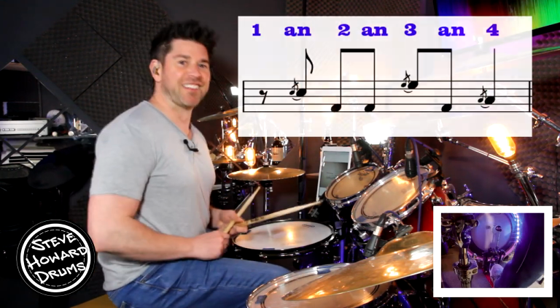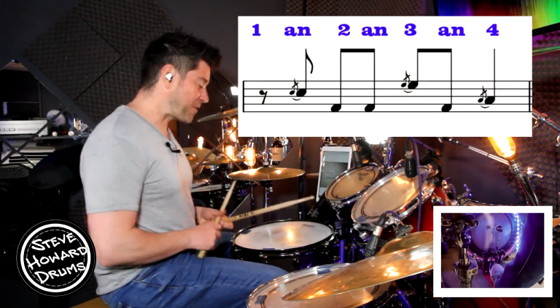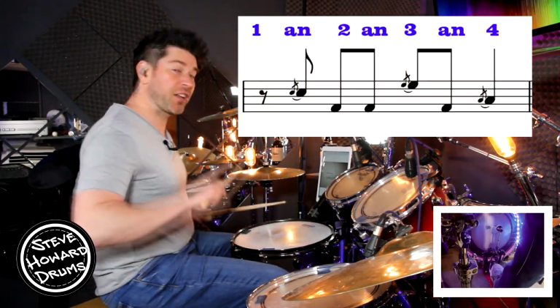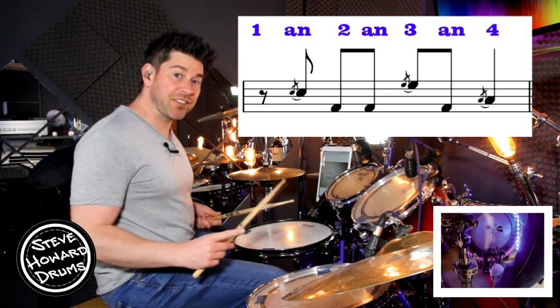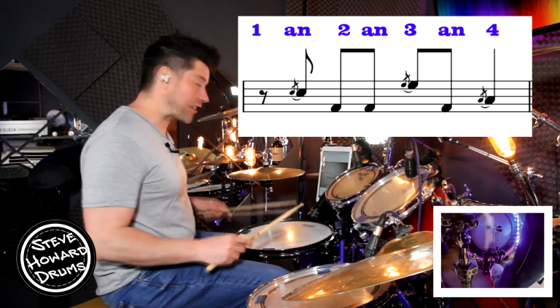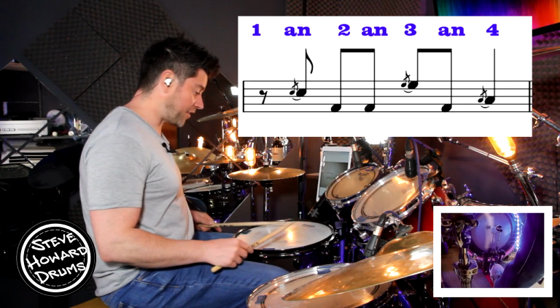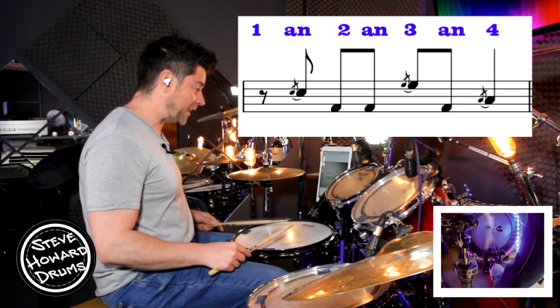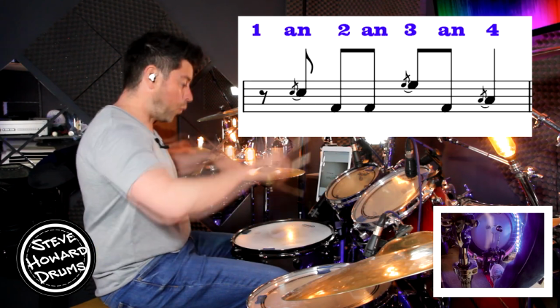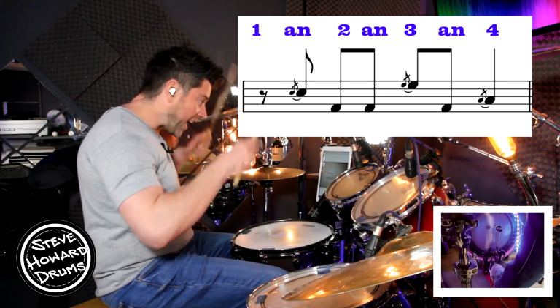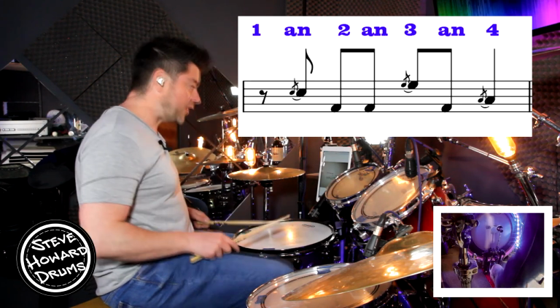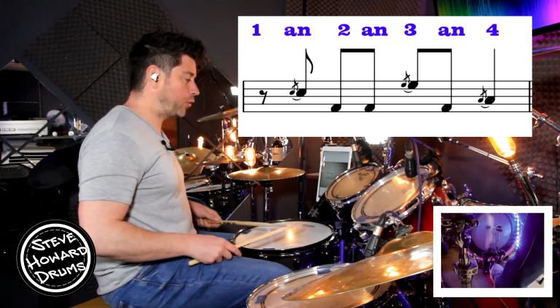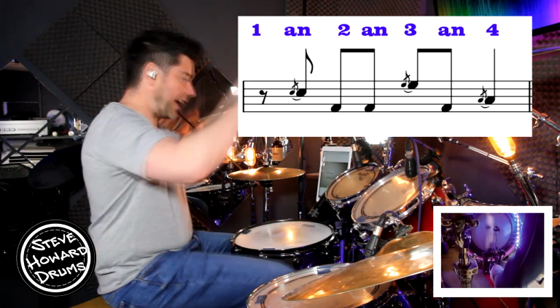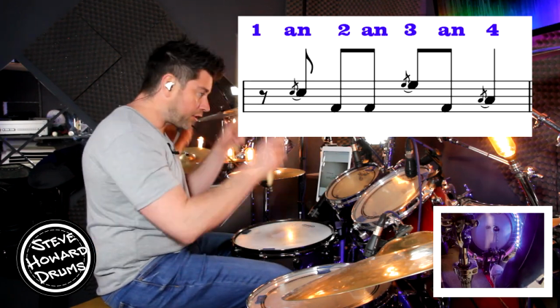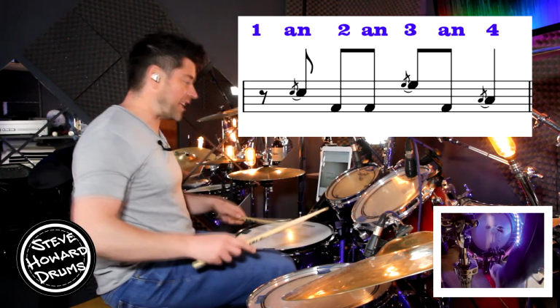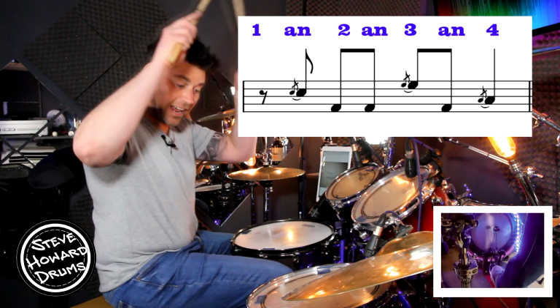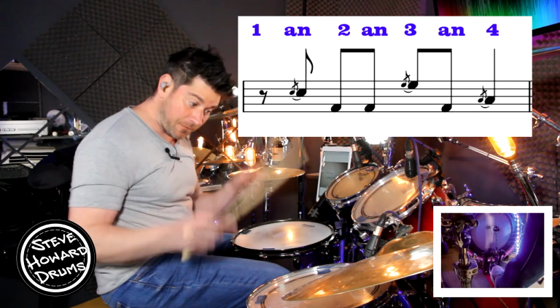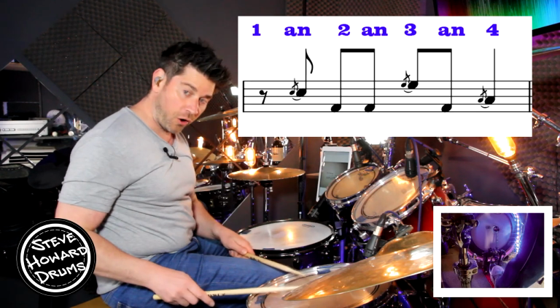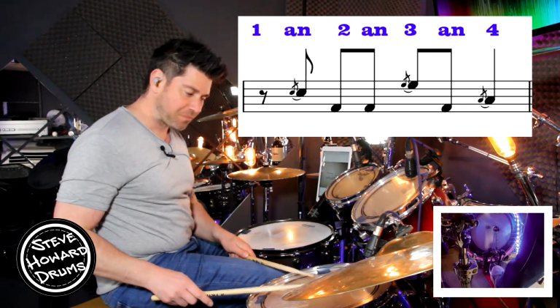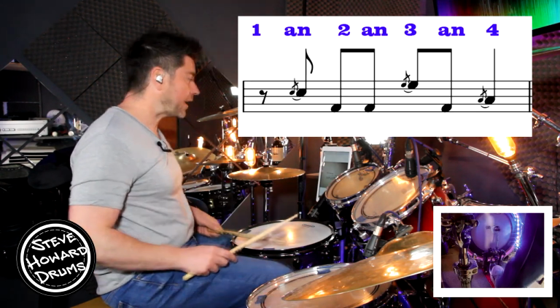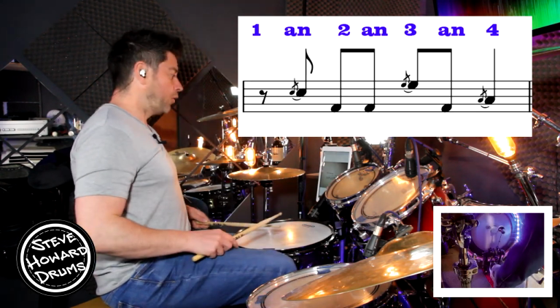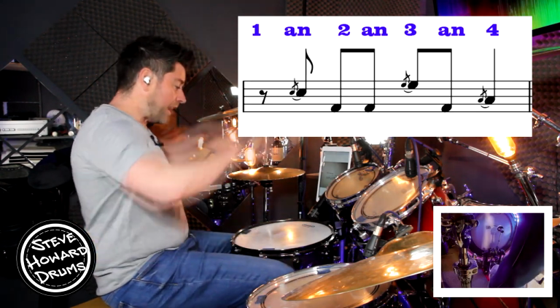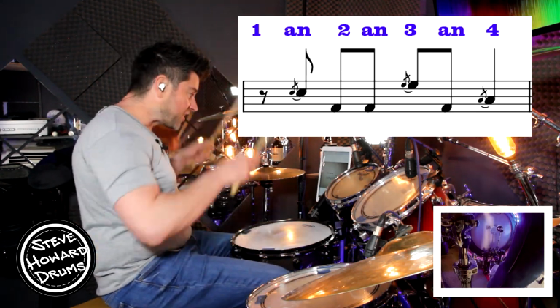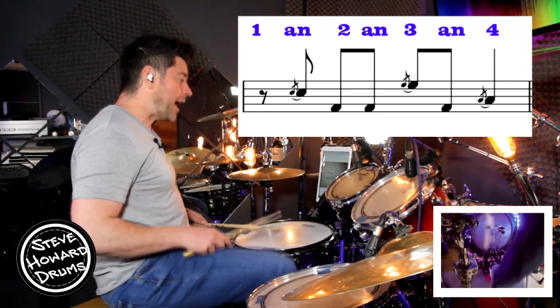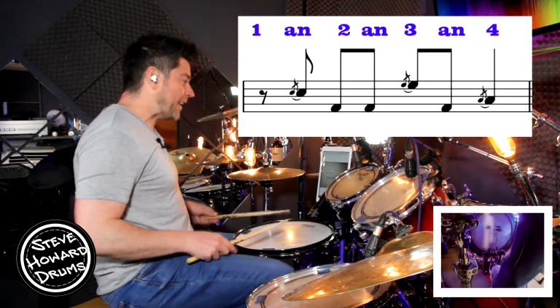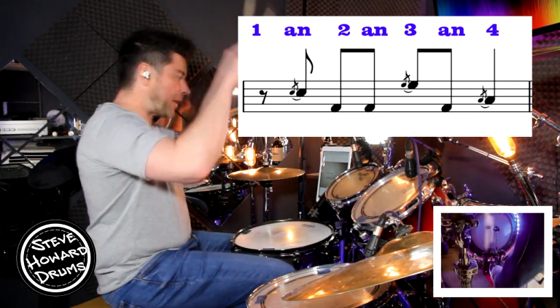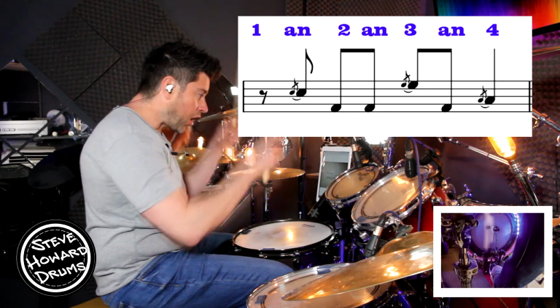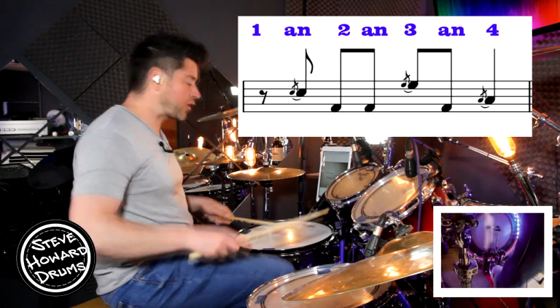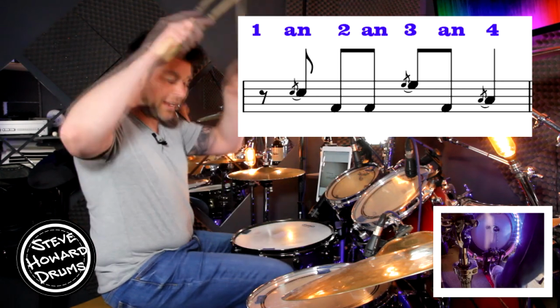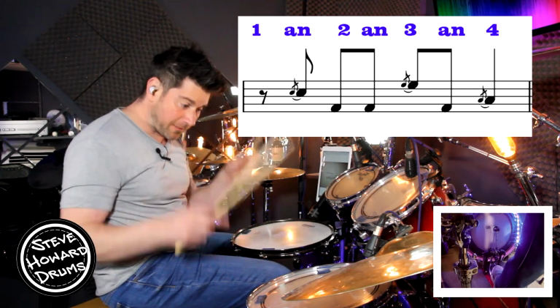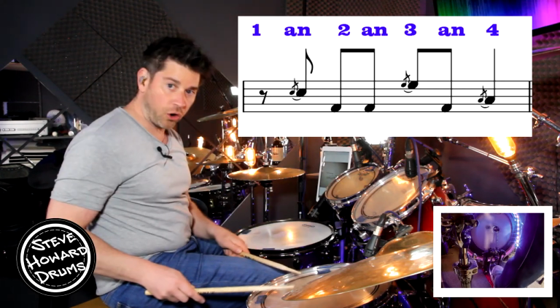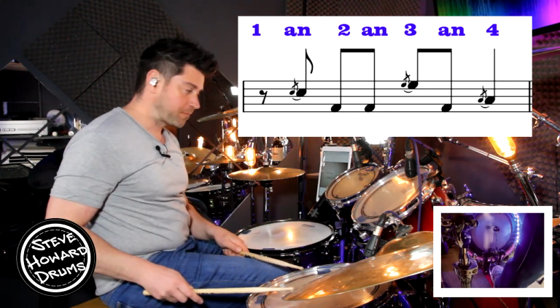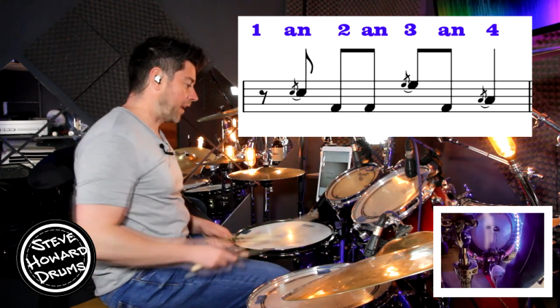So we've got an eighth note rest on the first beat: one and two and three and four — rest, snare, bass, bass, high tom, bass, floor.